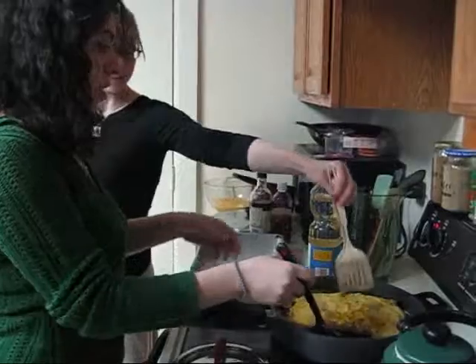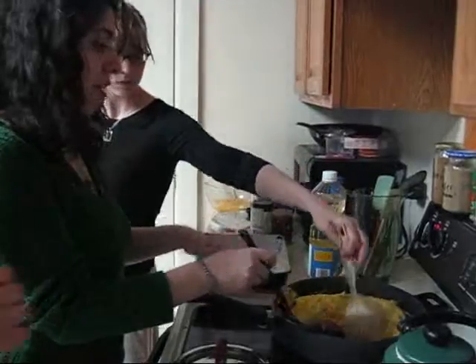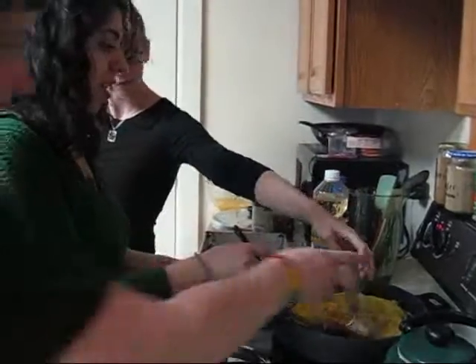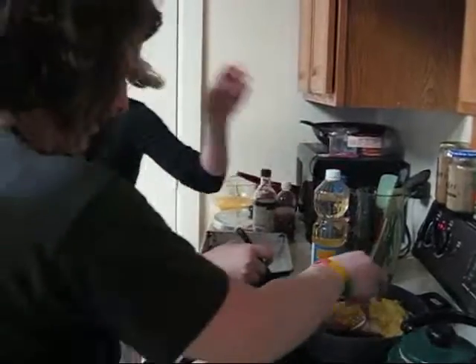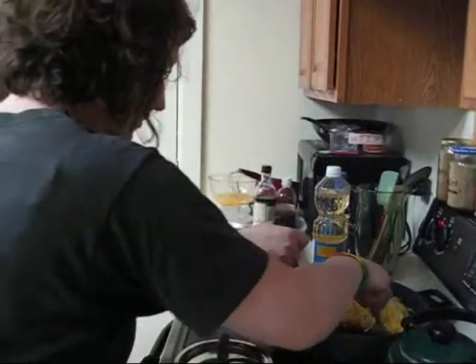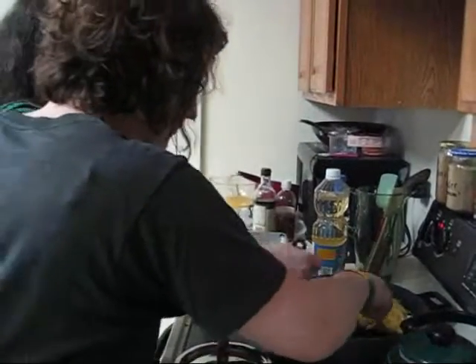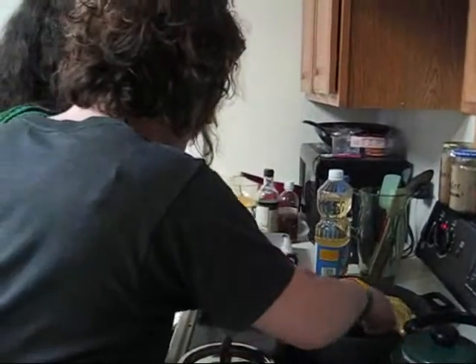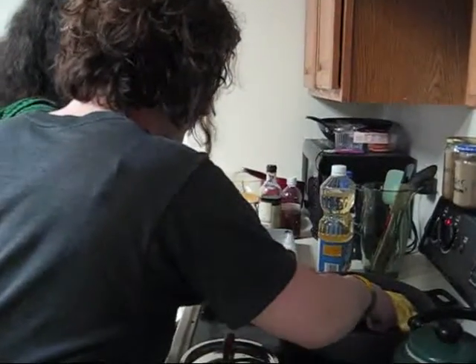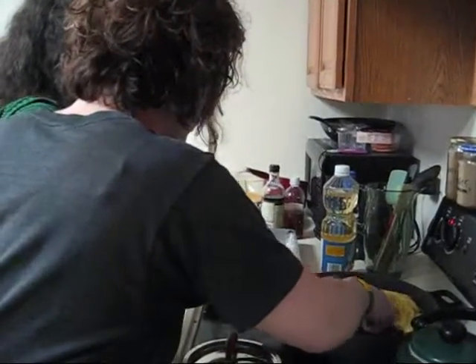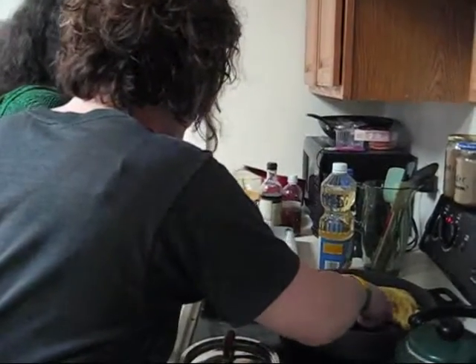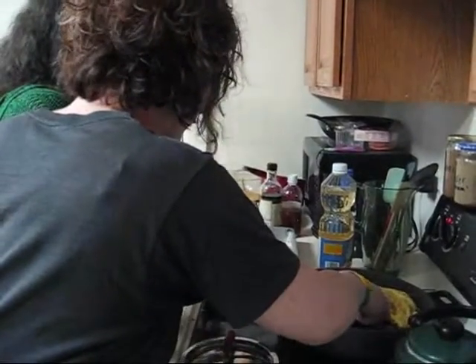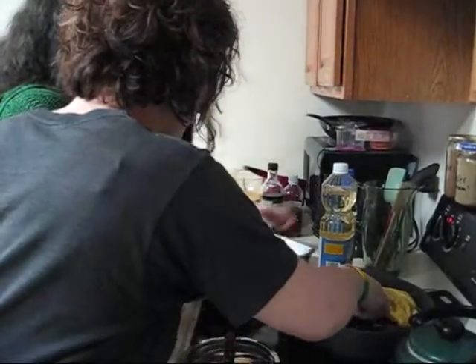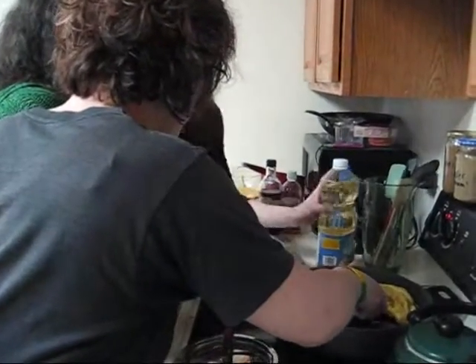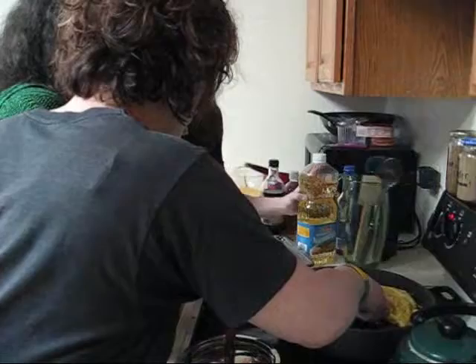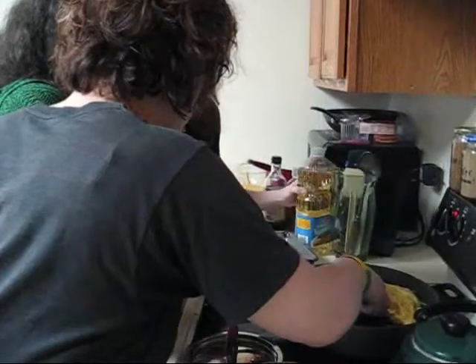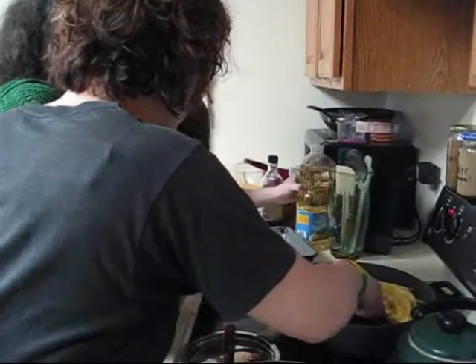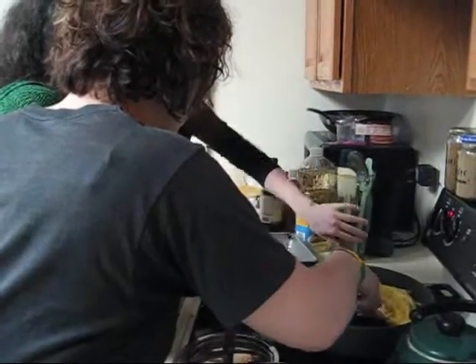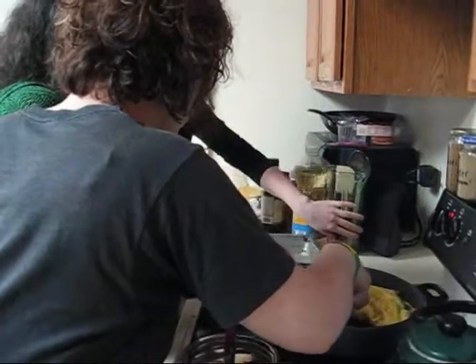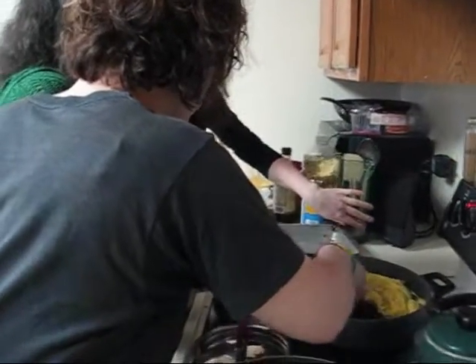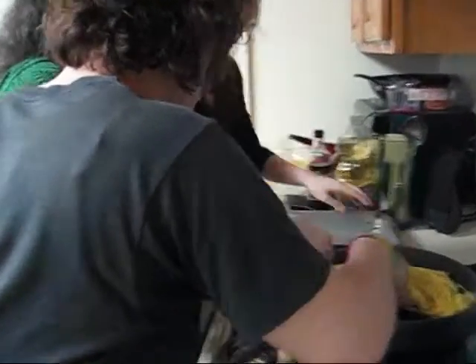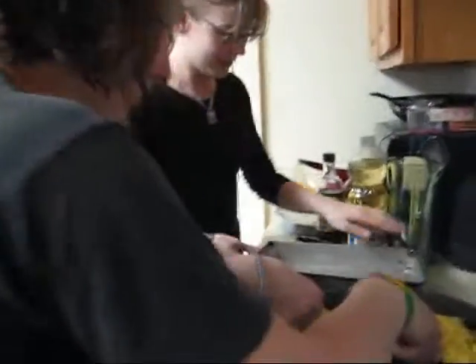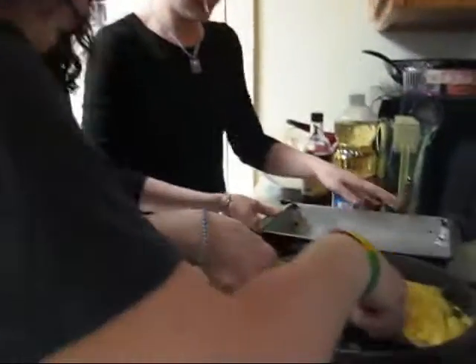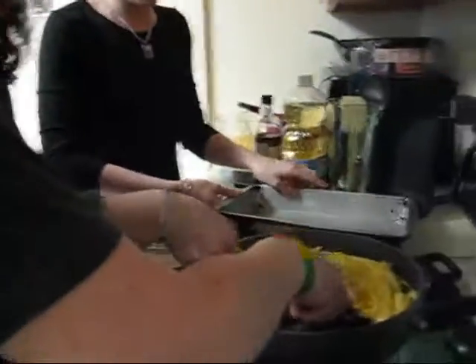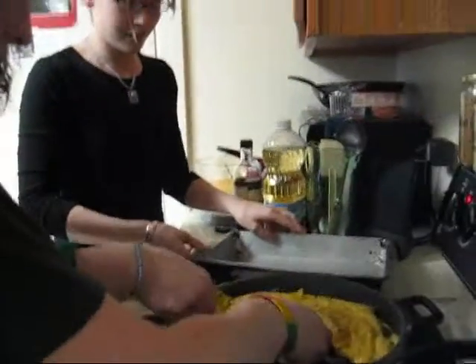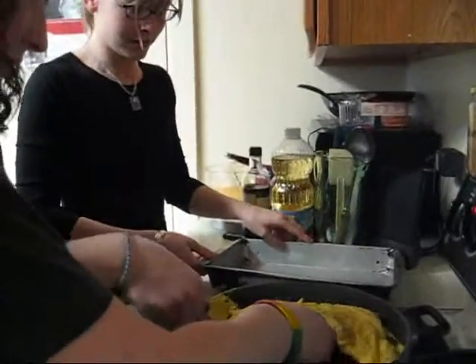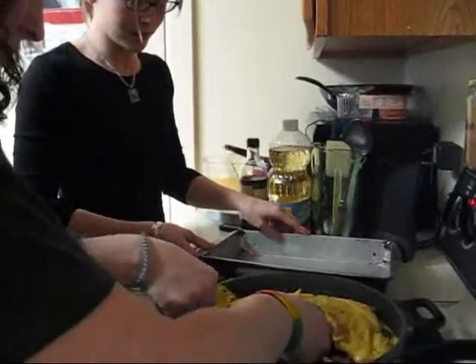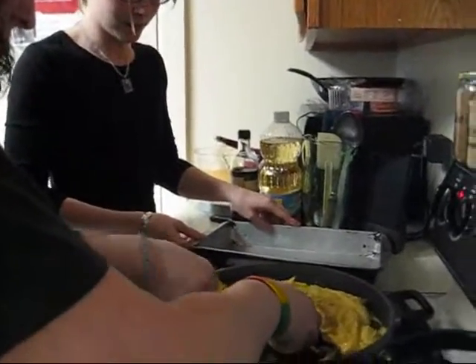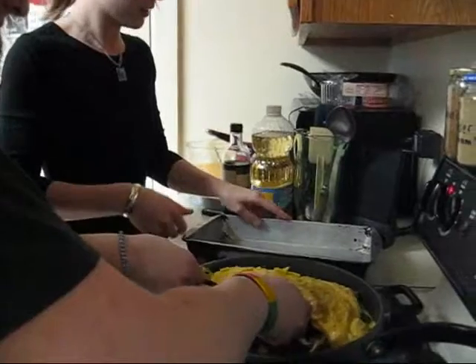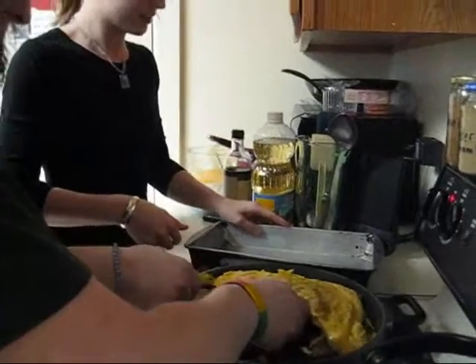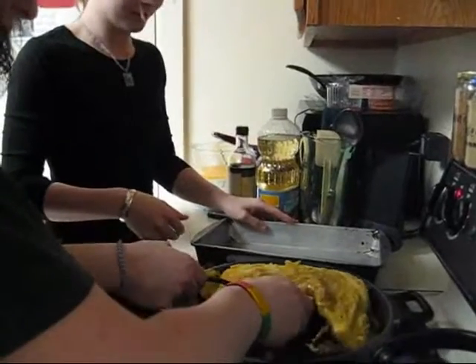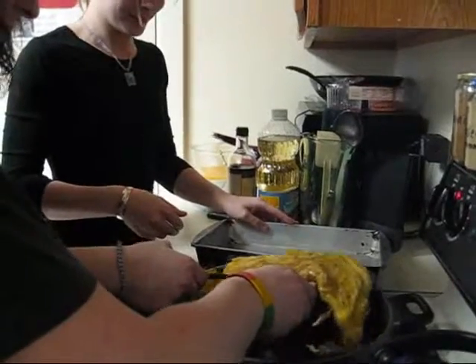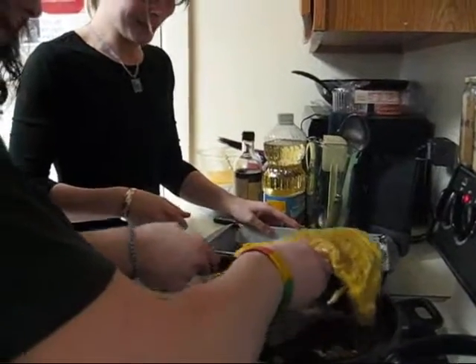Okay, ready? Wait, wait. Maybe we should just flip it. Here, bring it closer than we need it. Should we flip it? No, I think we should put it in the pan.